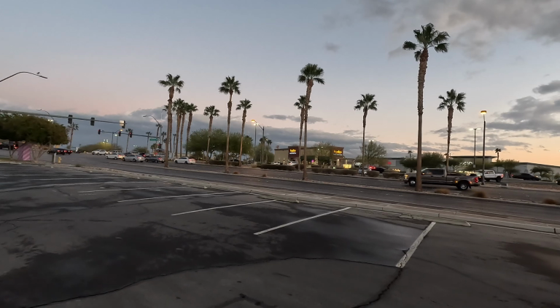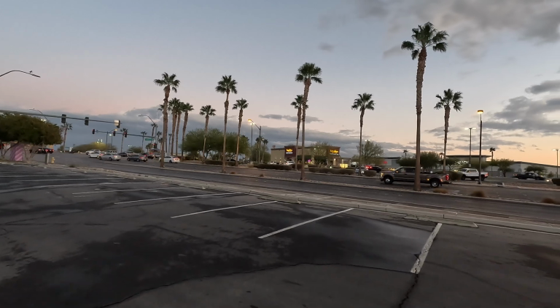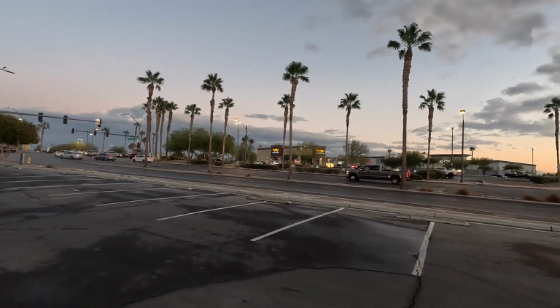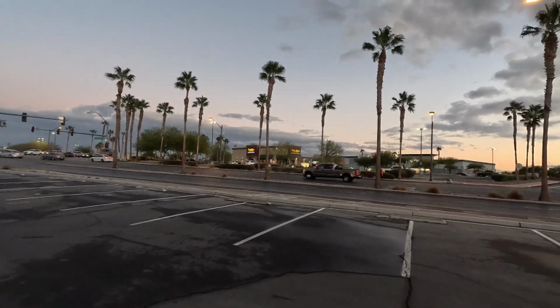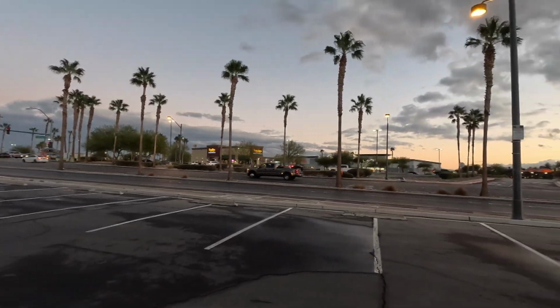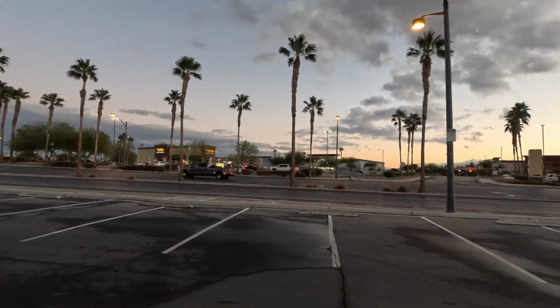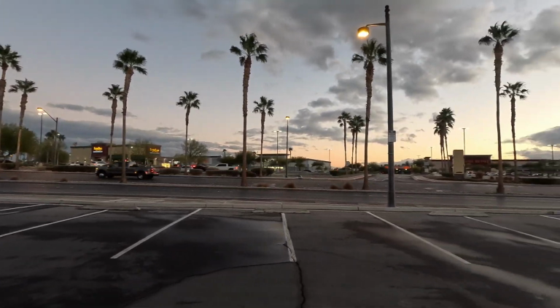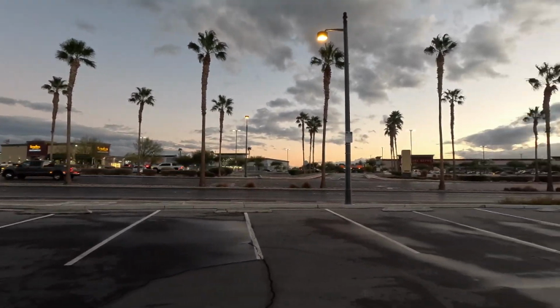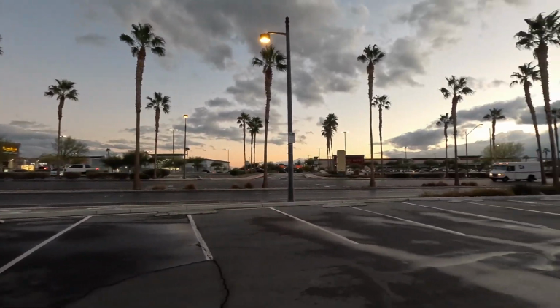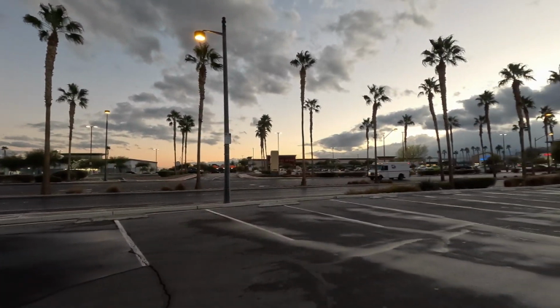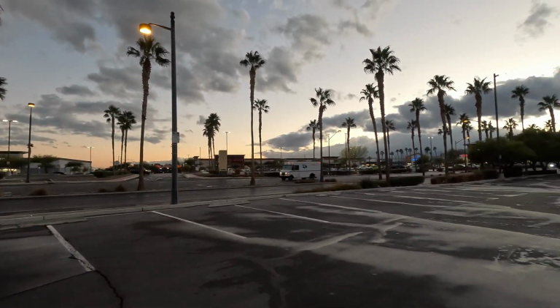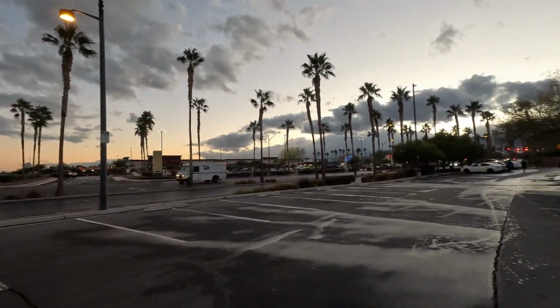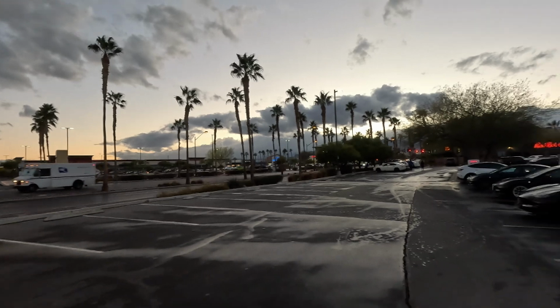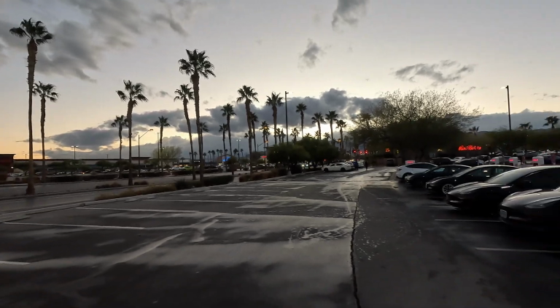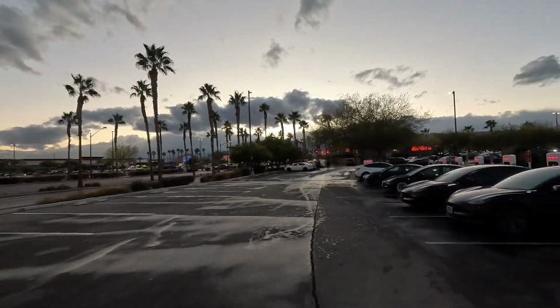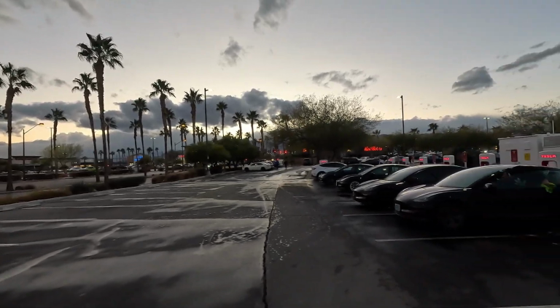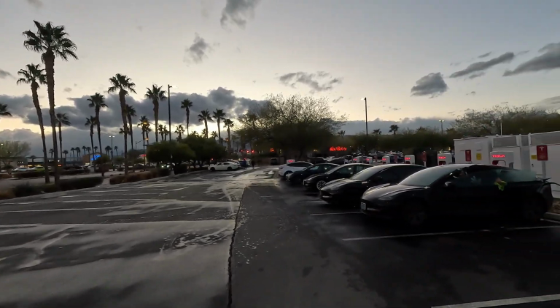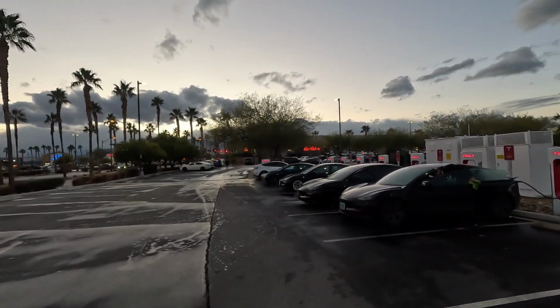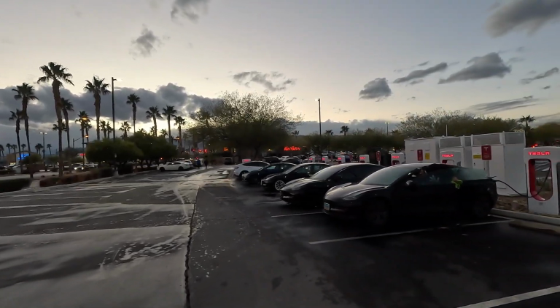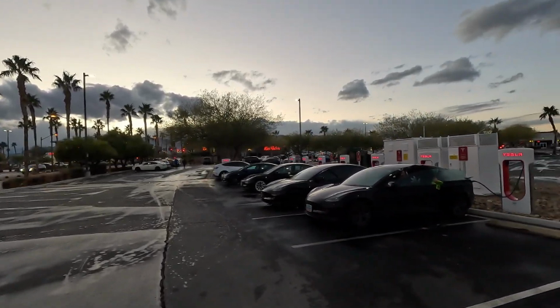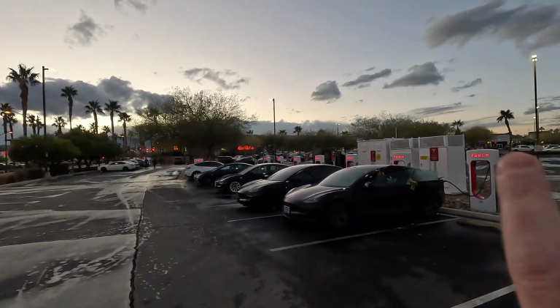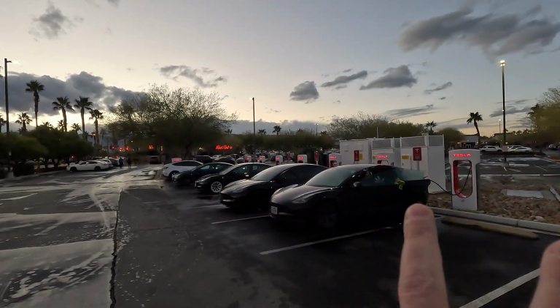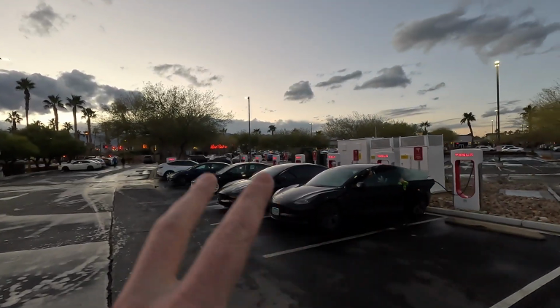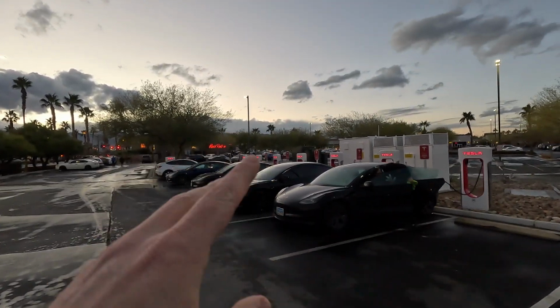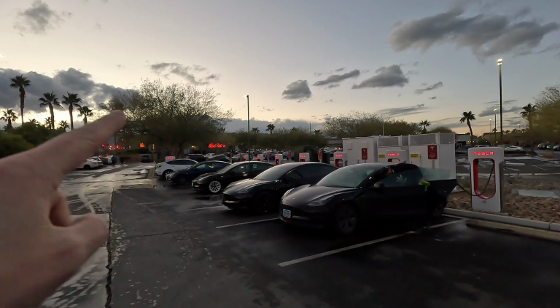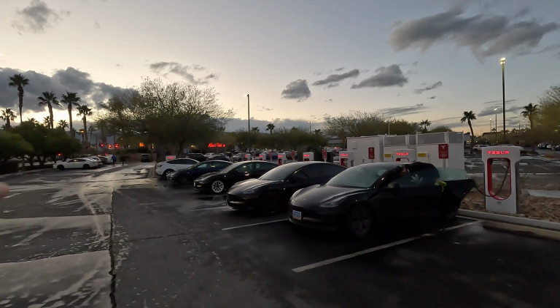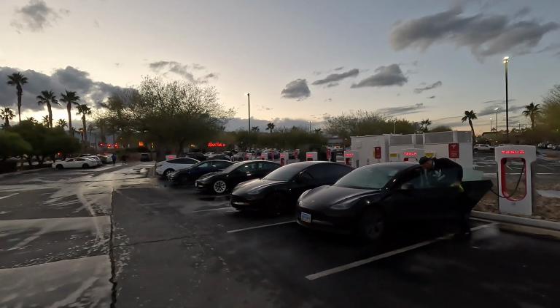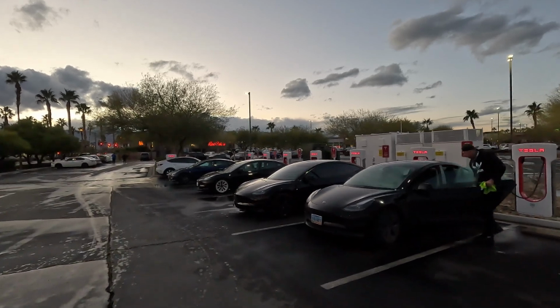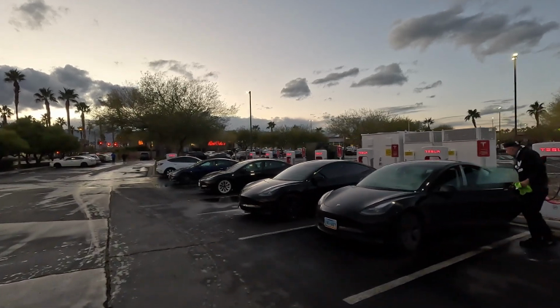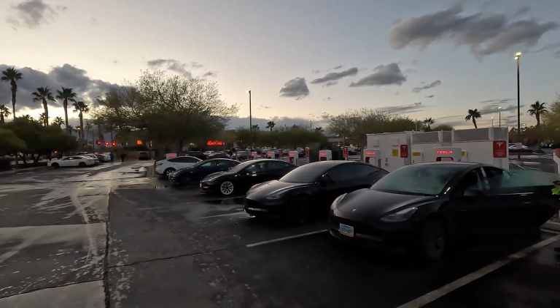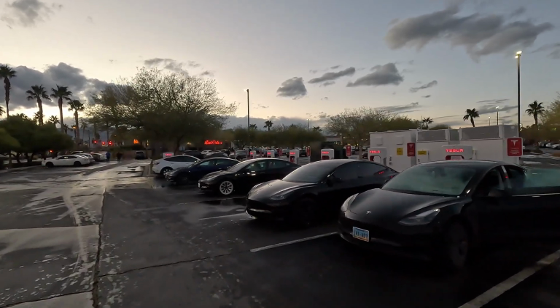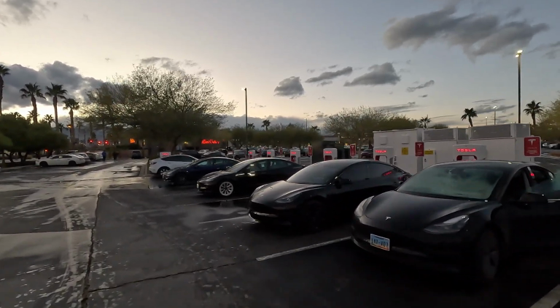We're out here in Centennial Center in Northwest Las Vegas. I'm going to show you guys the brand new supercharger. Got a total of three, six, seven, and eight stalls here, at 250 kilowatts.